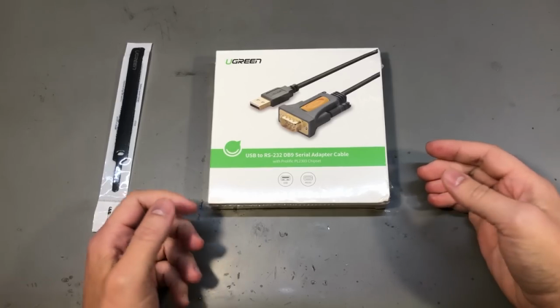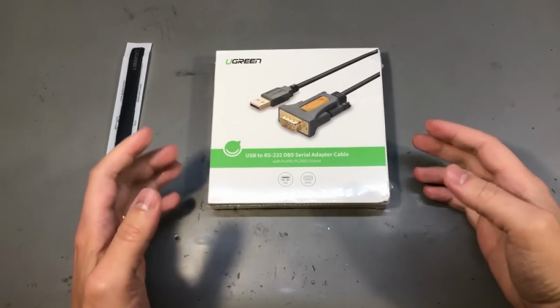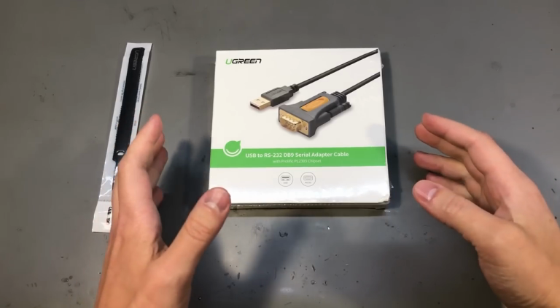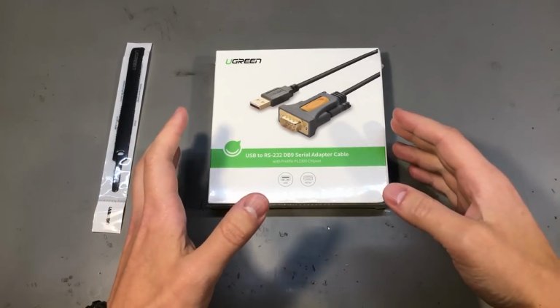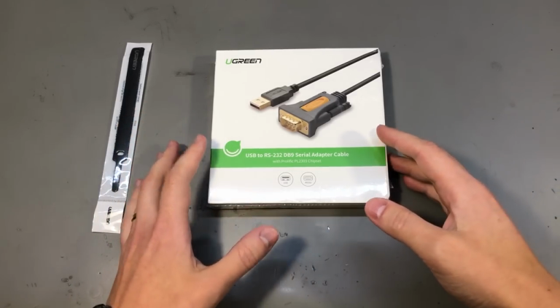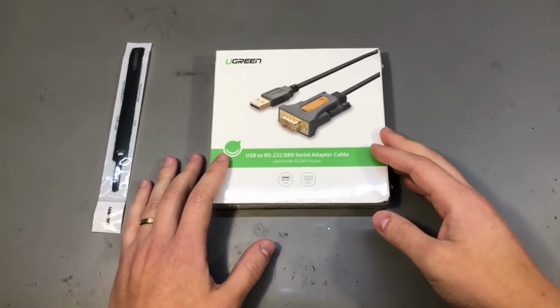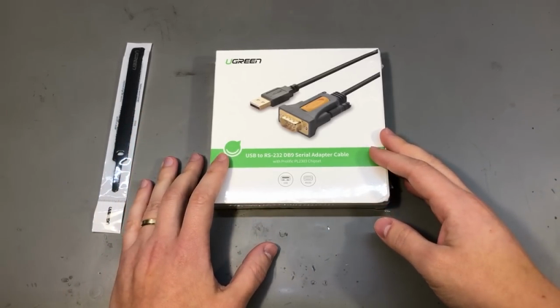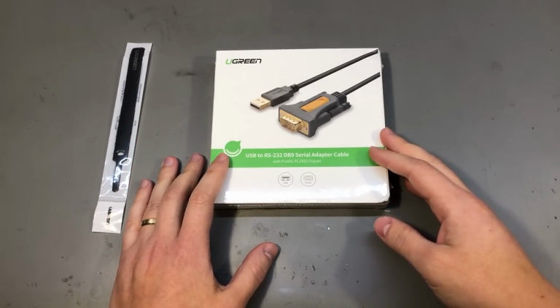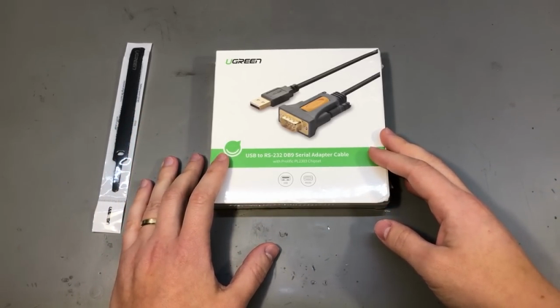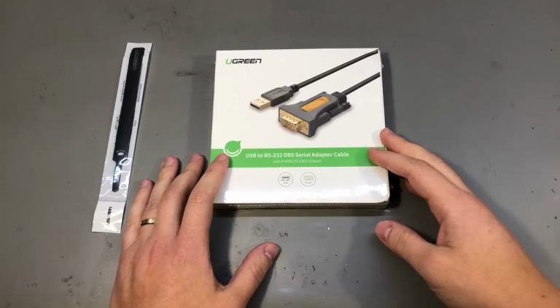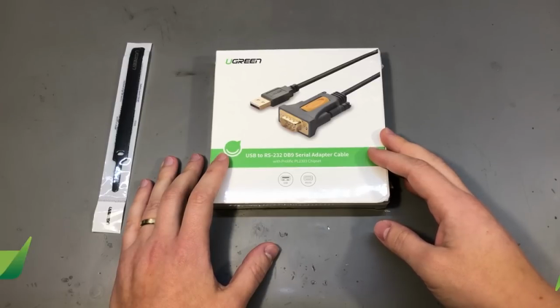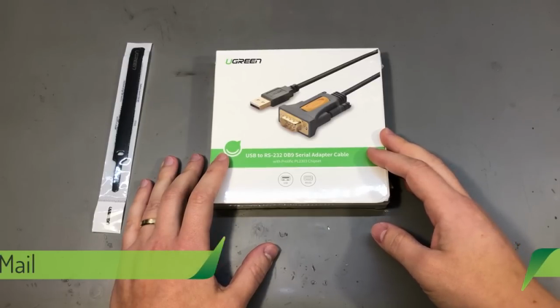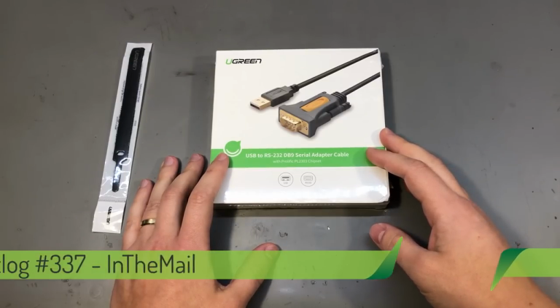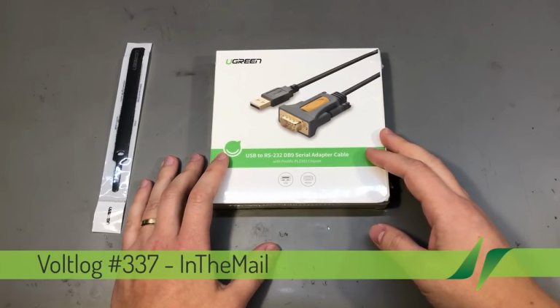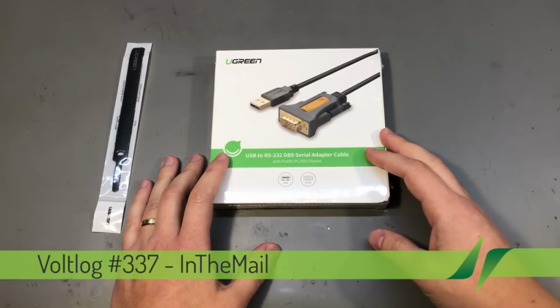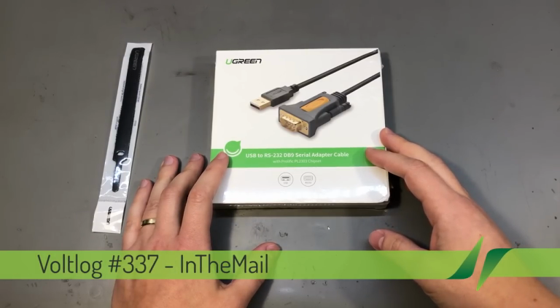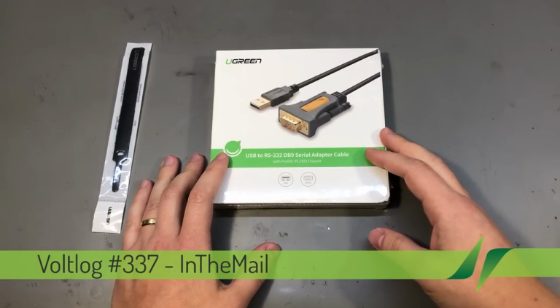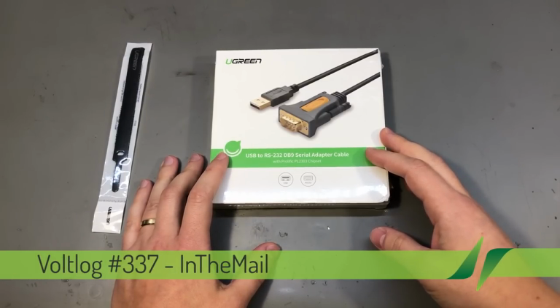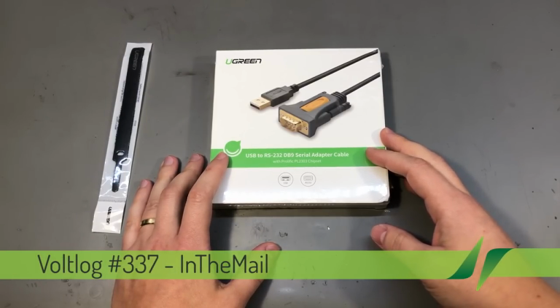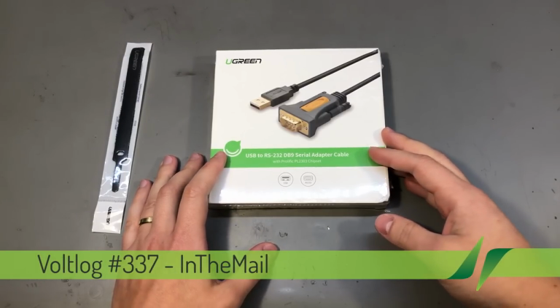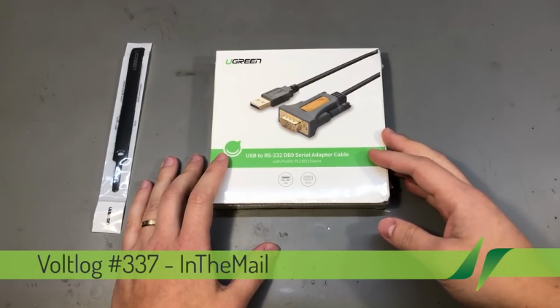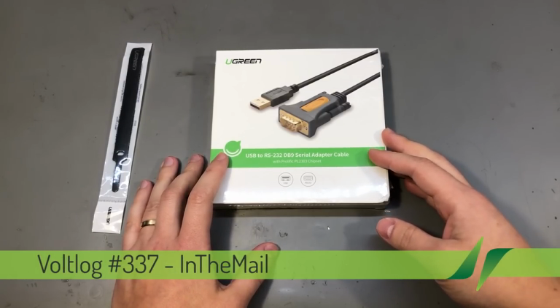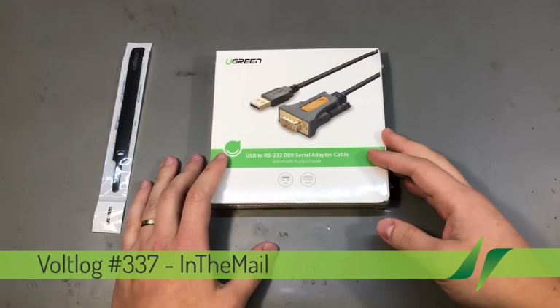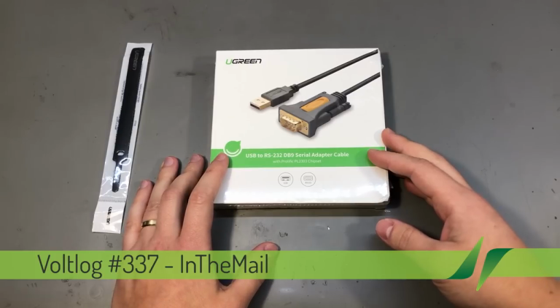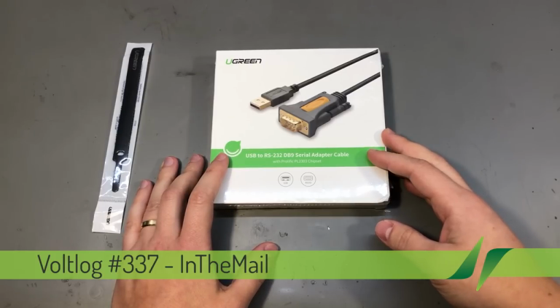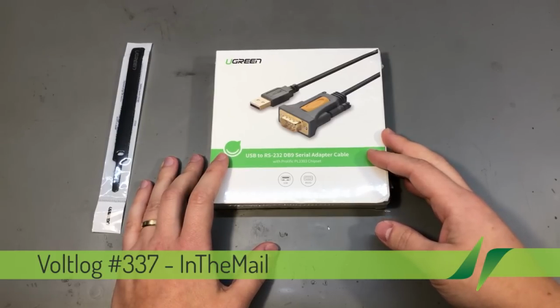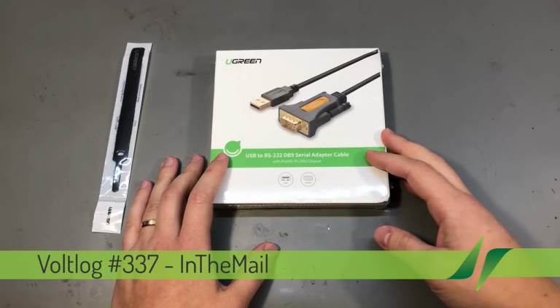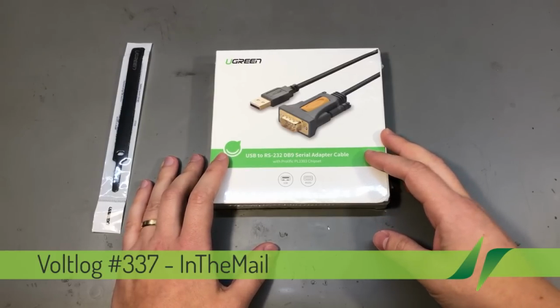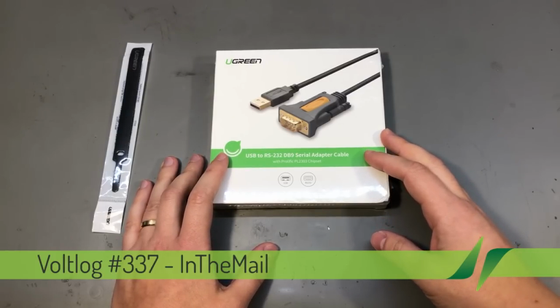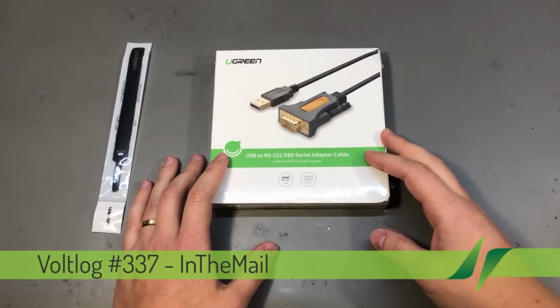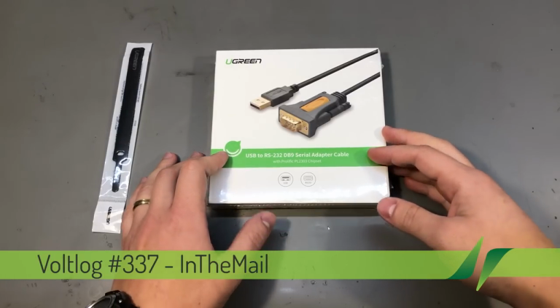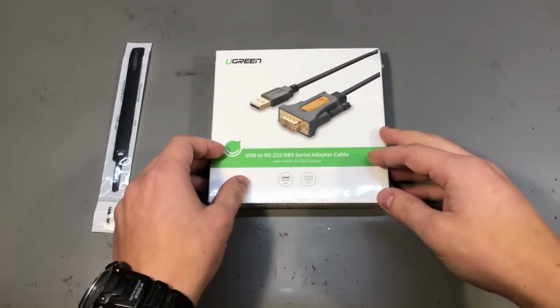Welcome to Tonio in the Mail, the series that will touch both your passion for electronics and your bank account at the same time. We have a selection of different items received in this mailbag, same as every time.